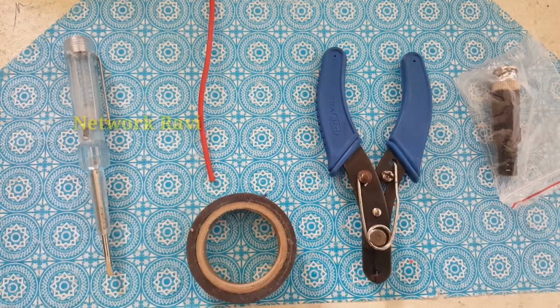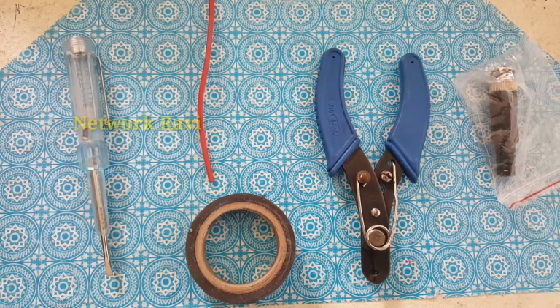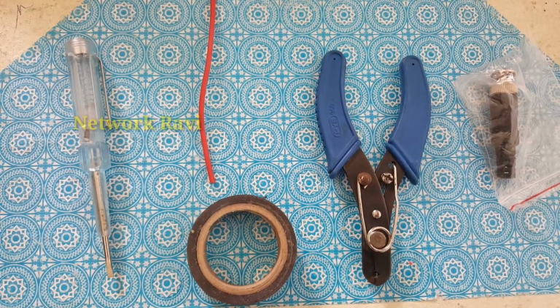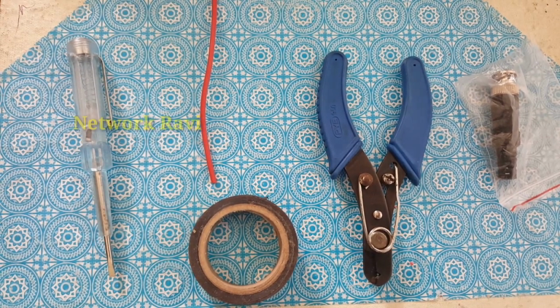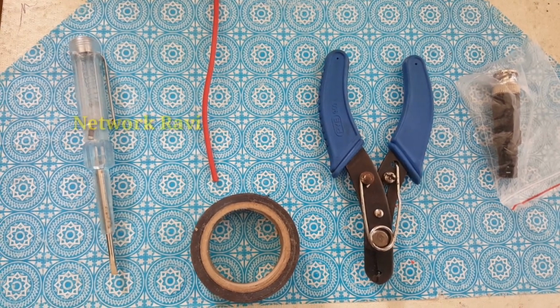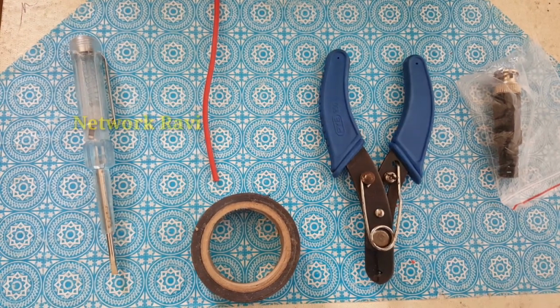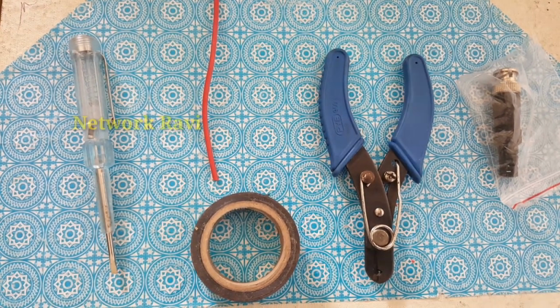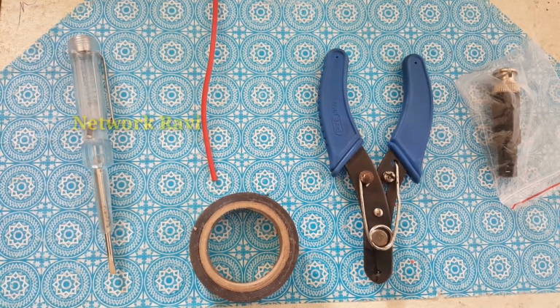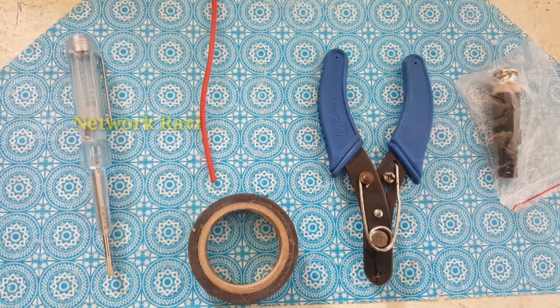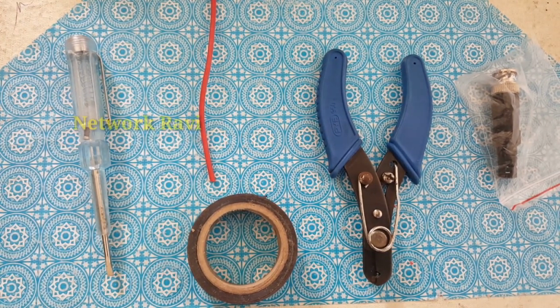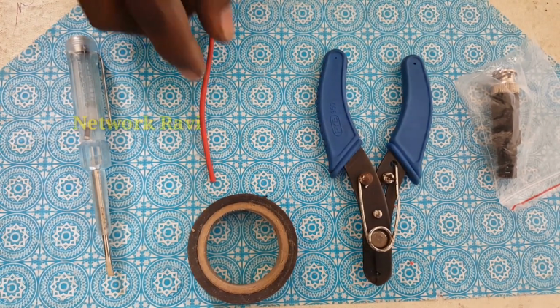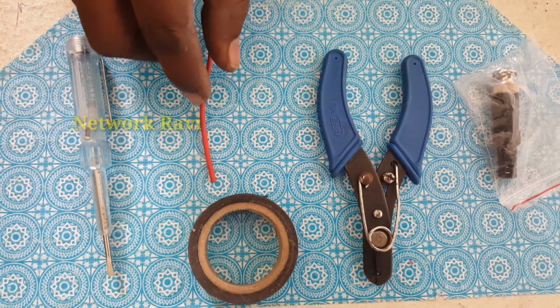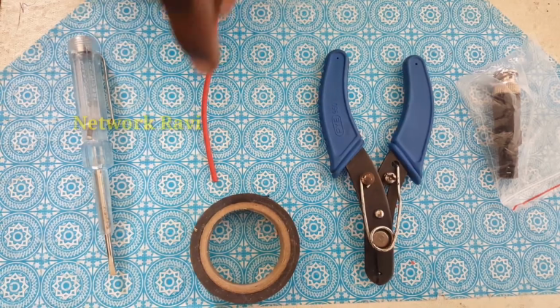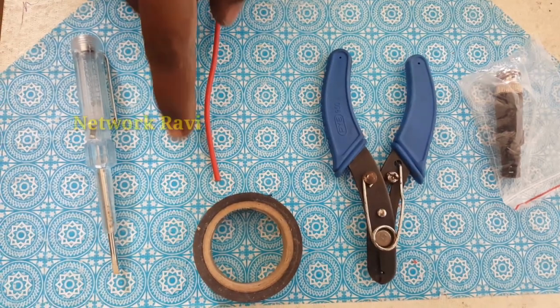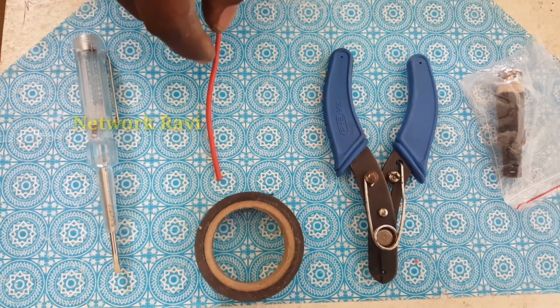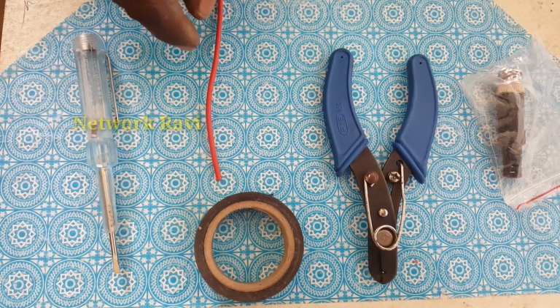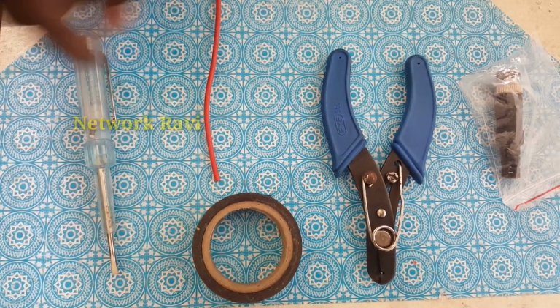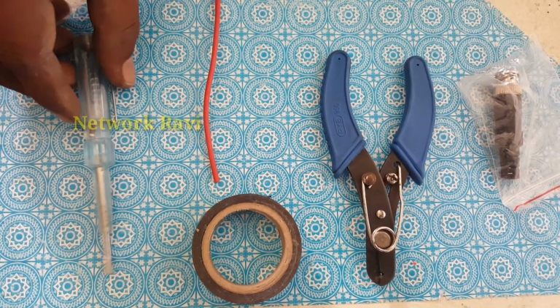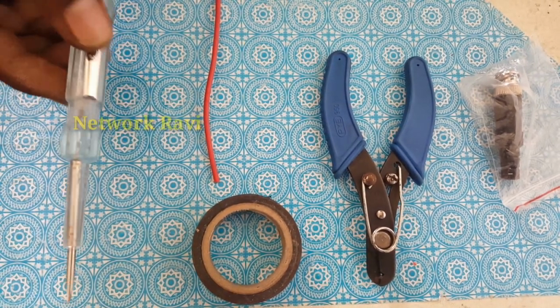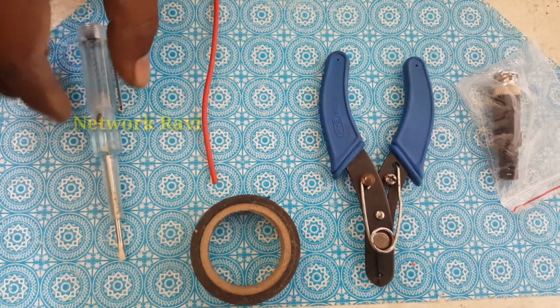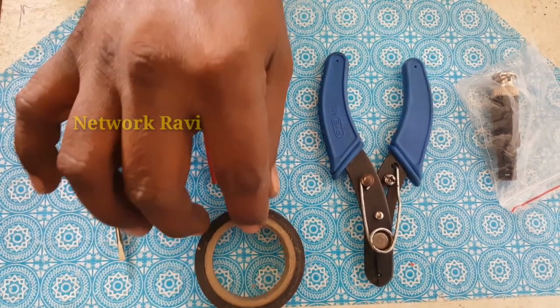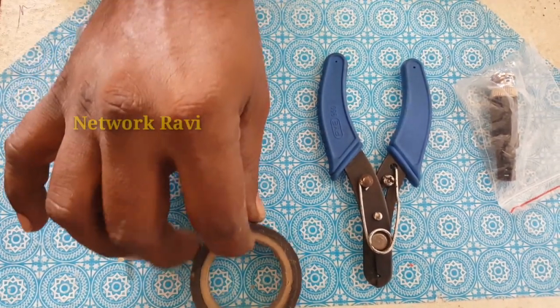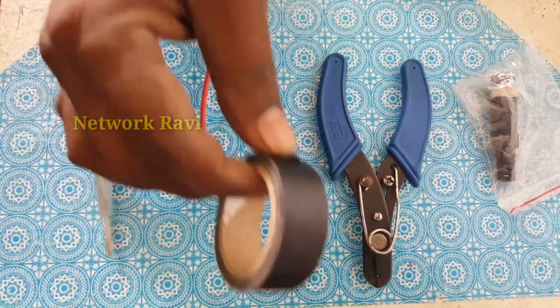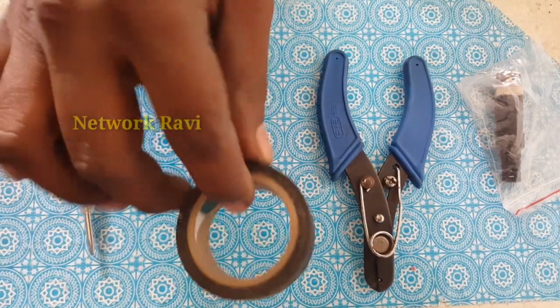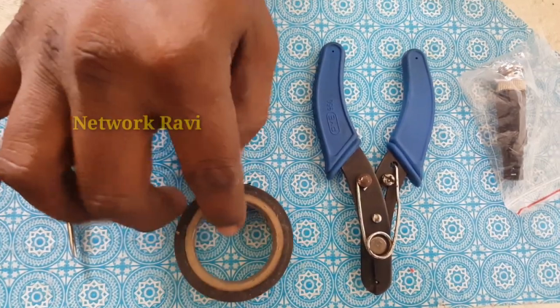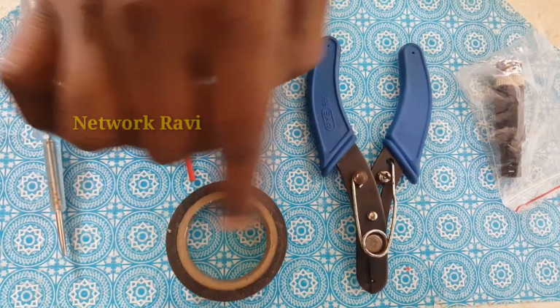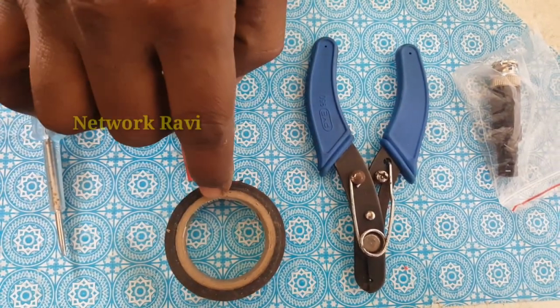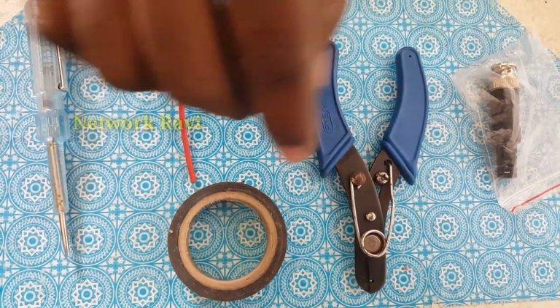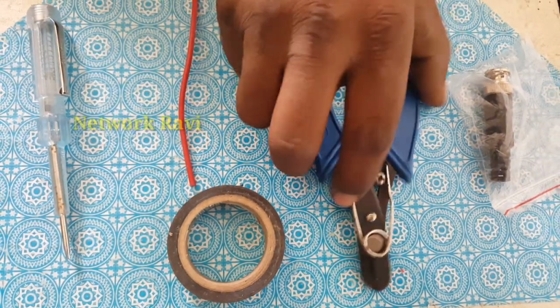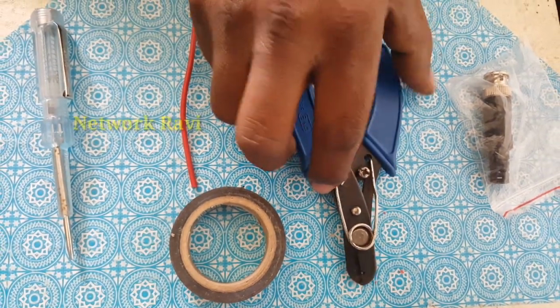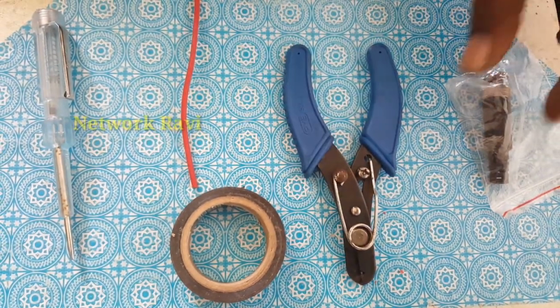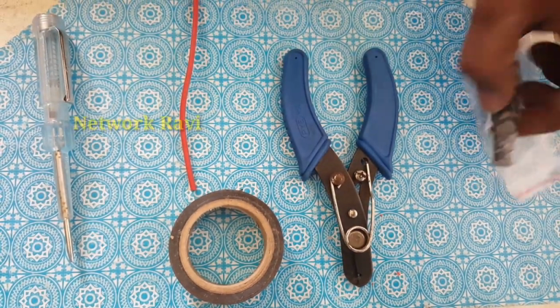Let's go to the BNC pin and connect the wire. For this, you will need the following tools: a center cable, a tester, a tape roll, a cutter, and a BNC pin.